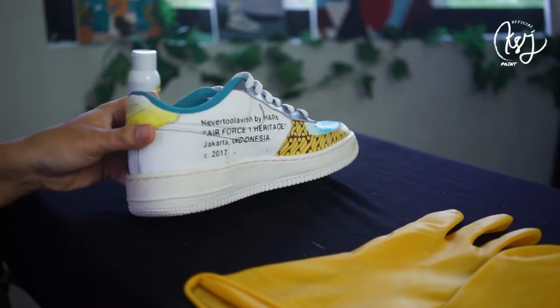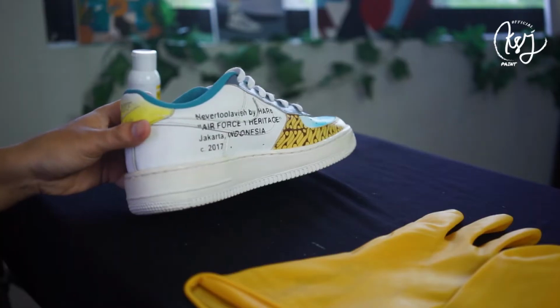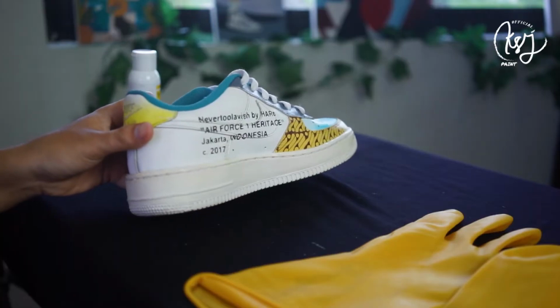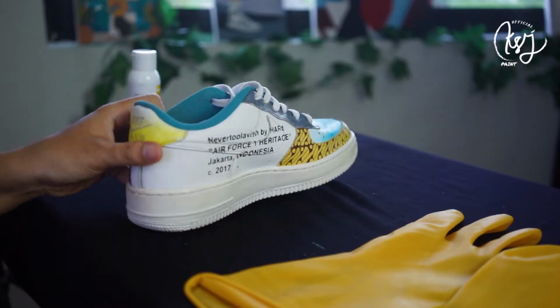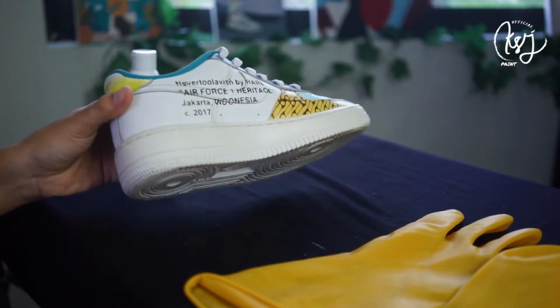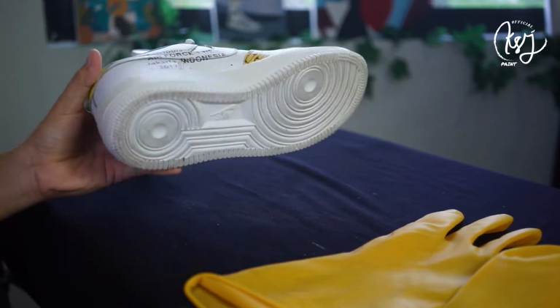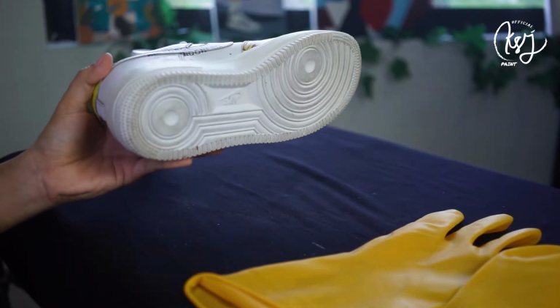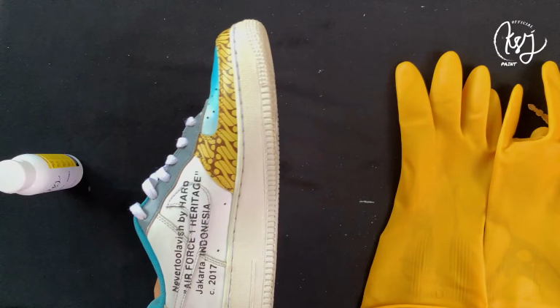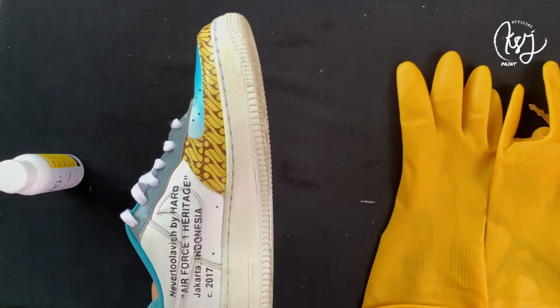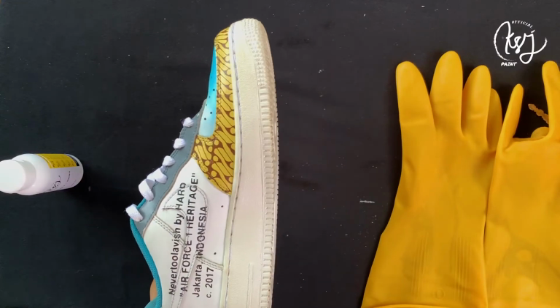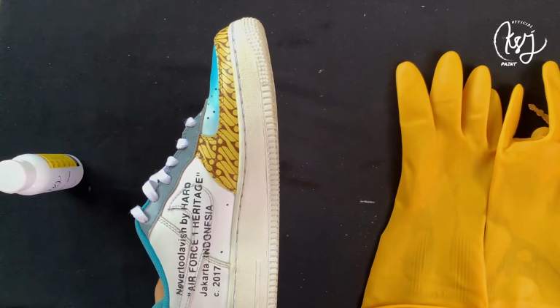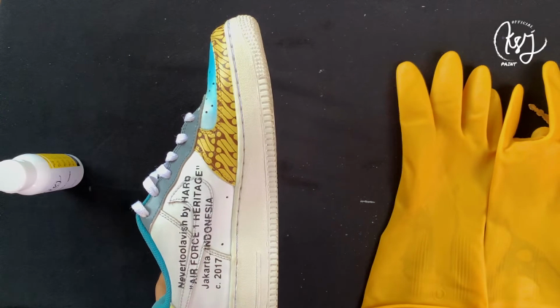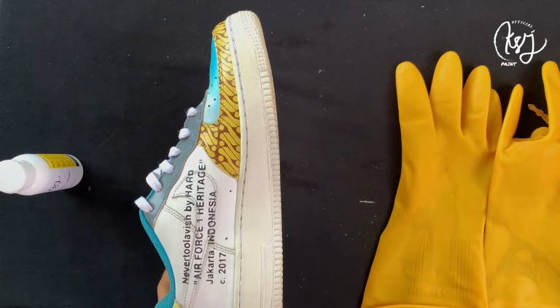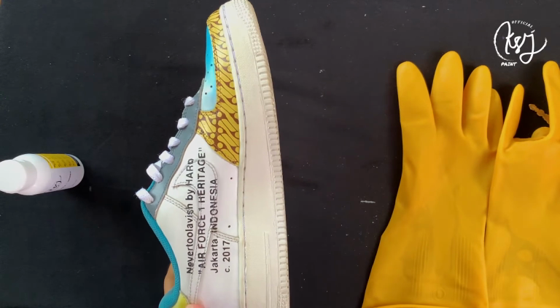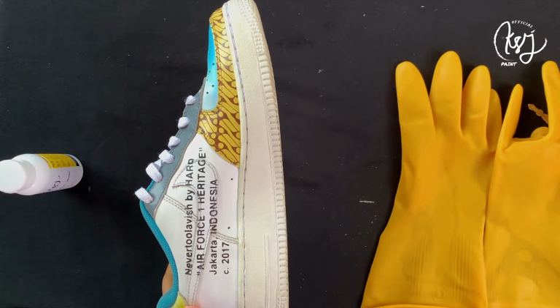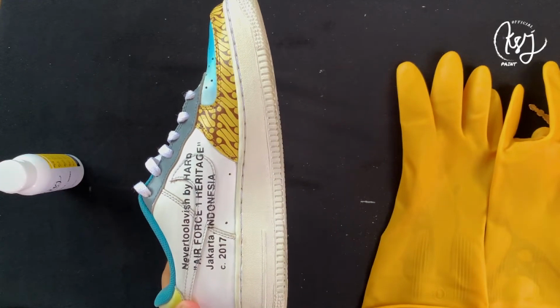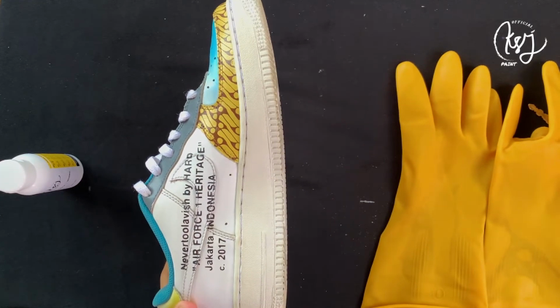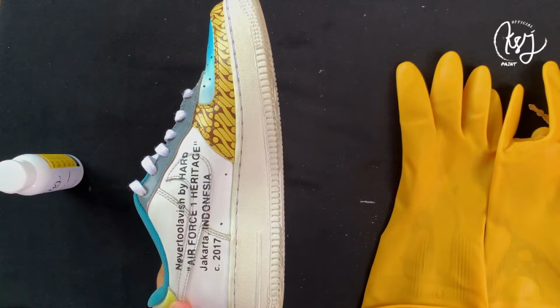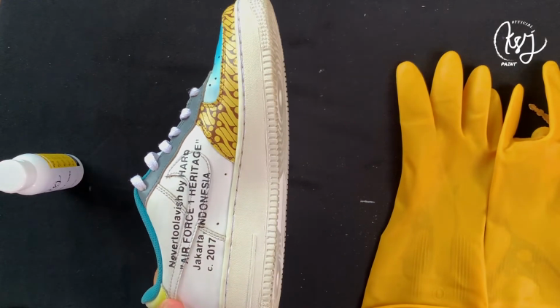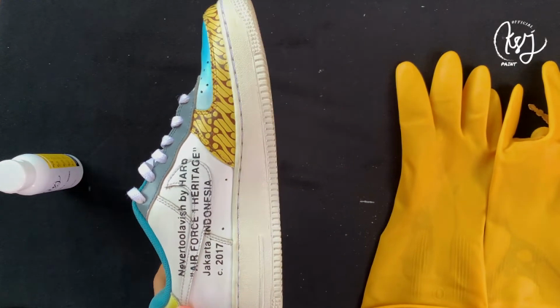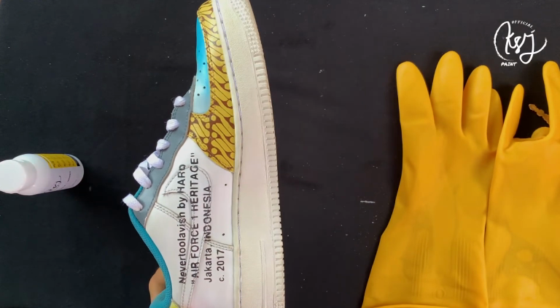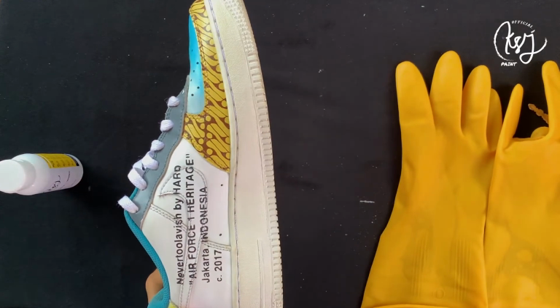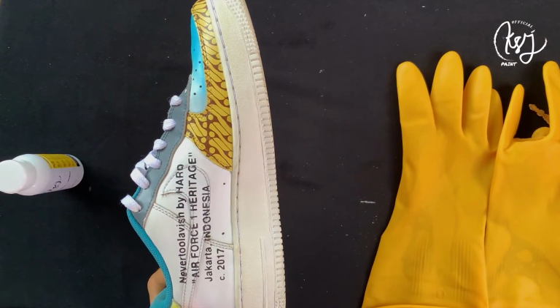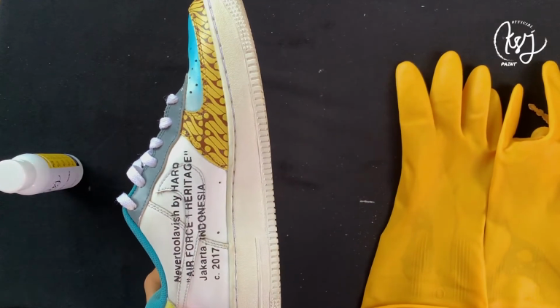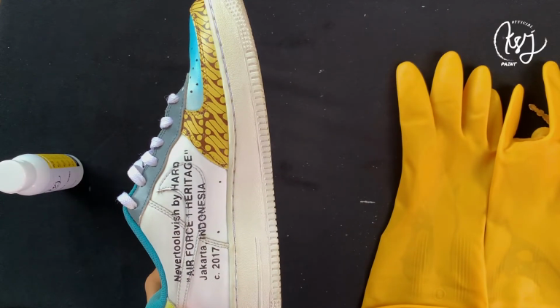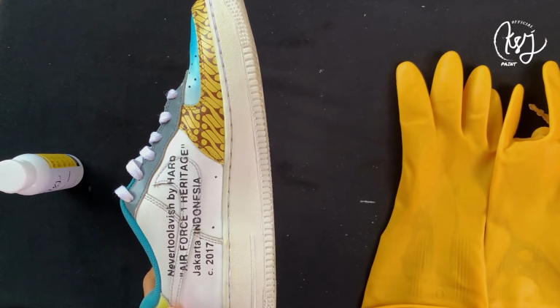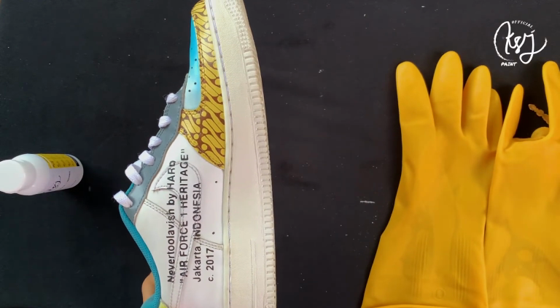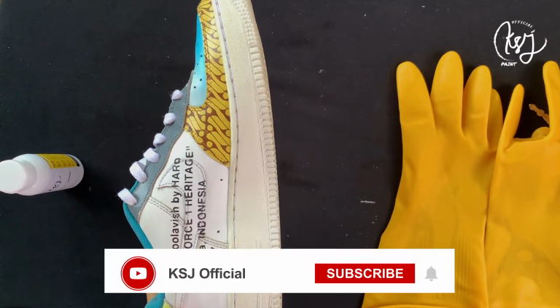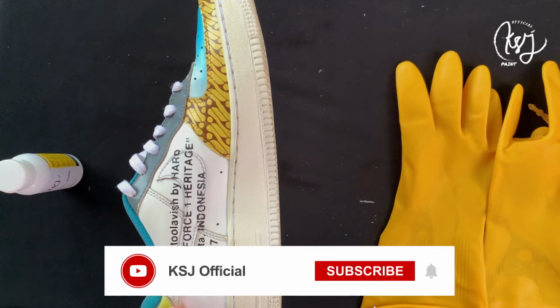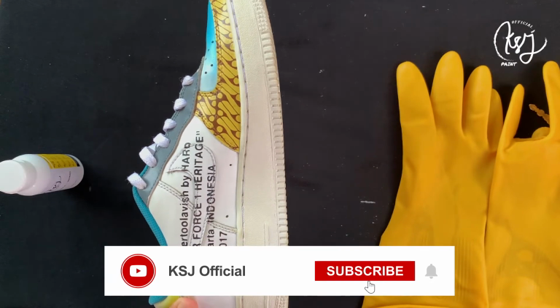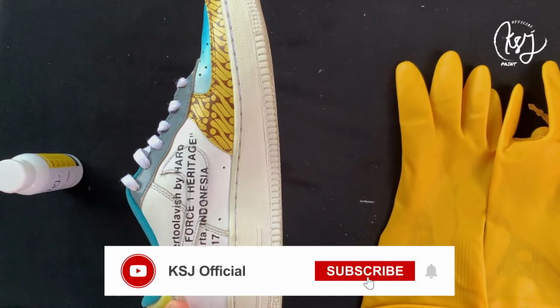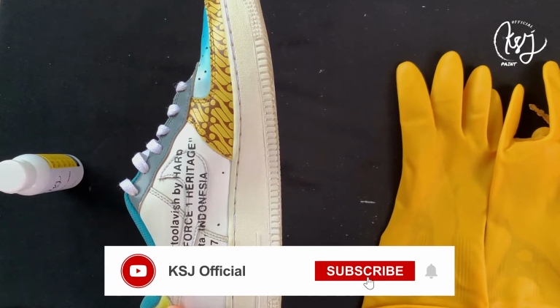Hello Colorists, back again with KSC. This is our process of unyellowing. Before we do the process of unyellowing, we should know what yellowing is.